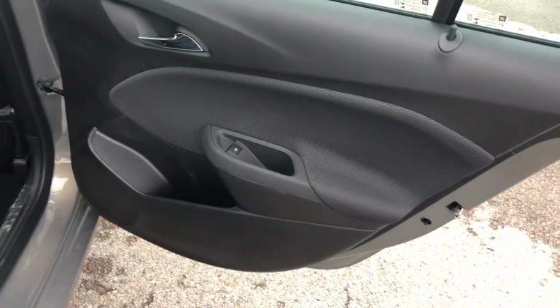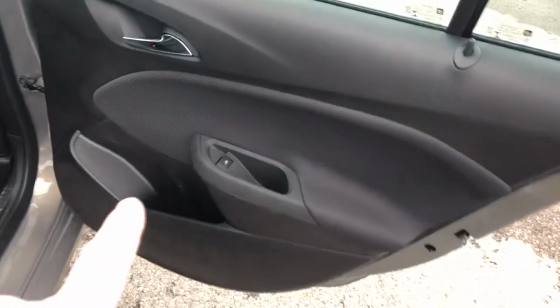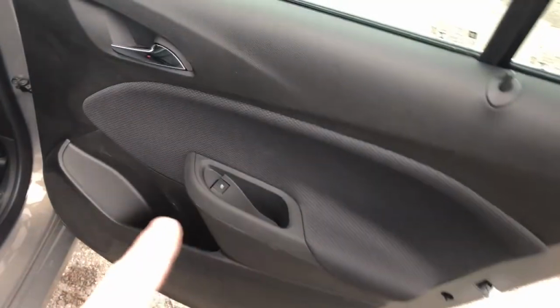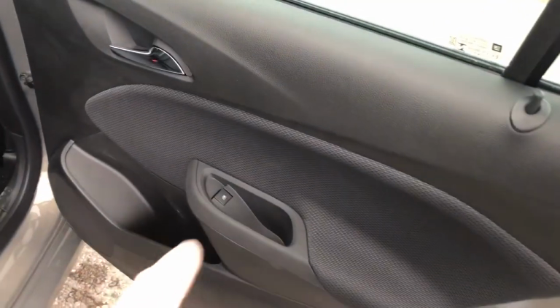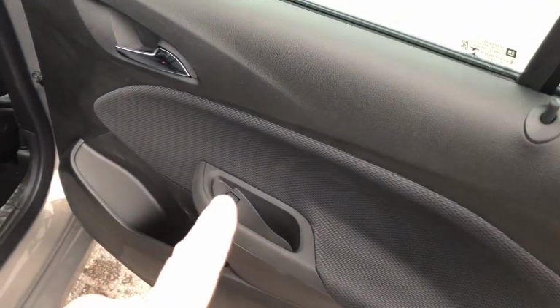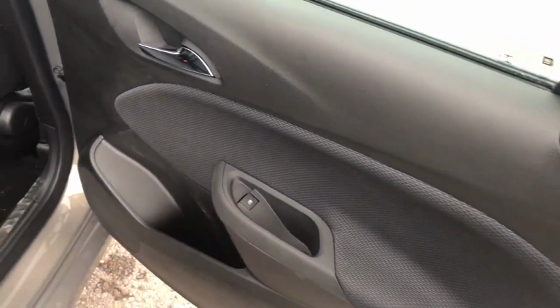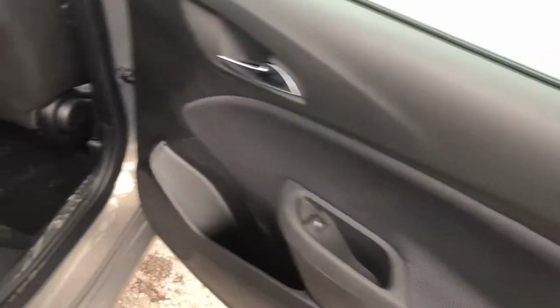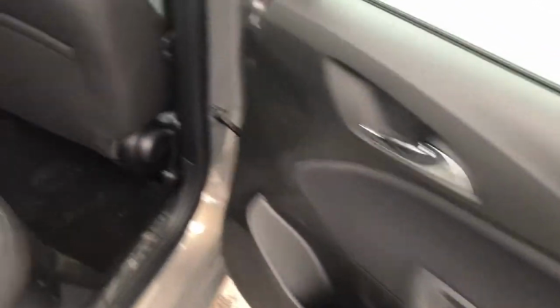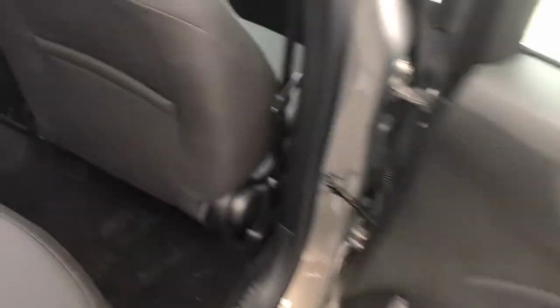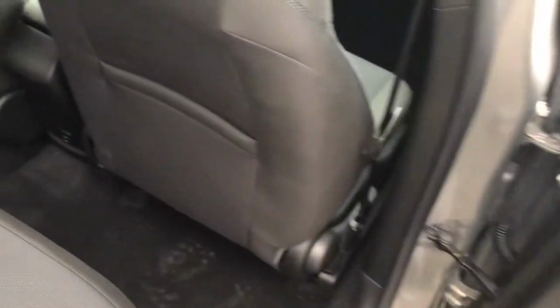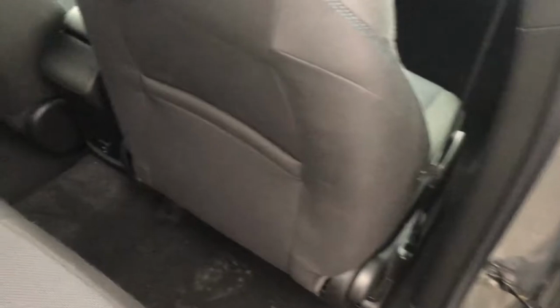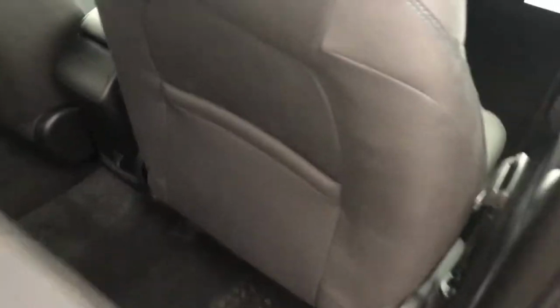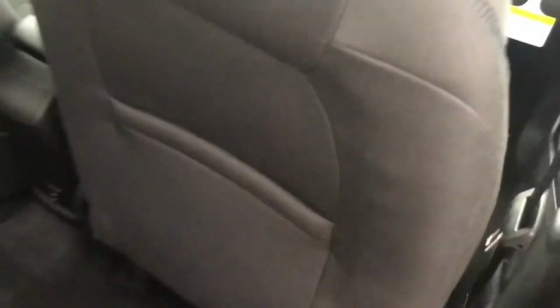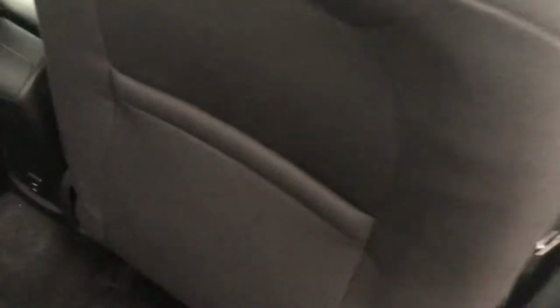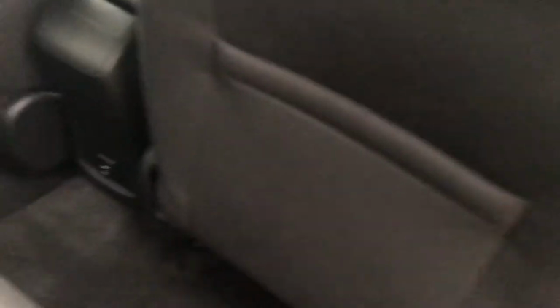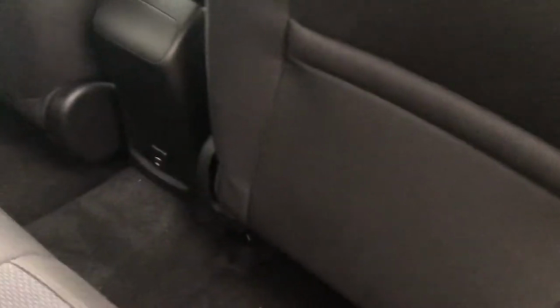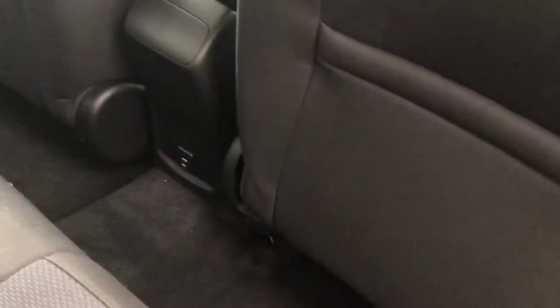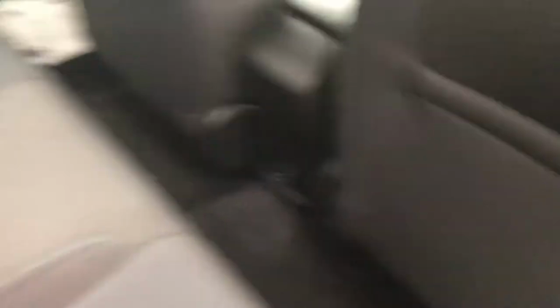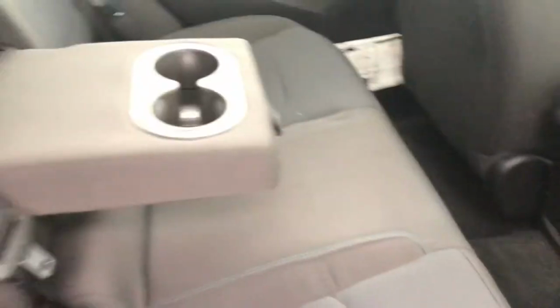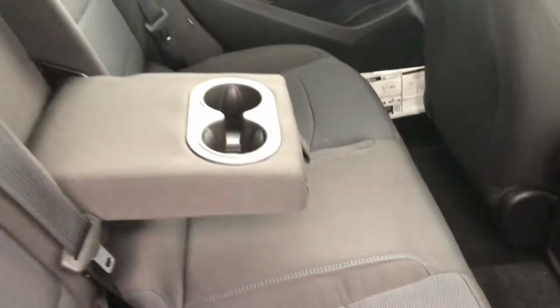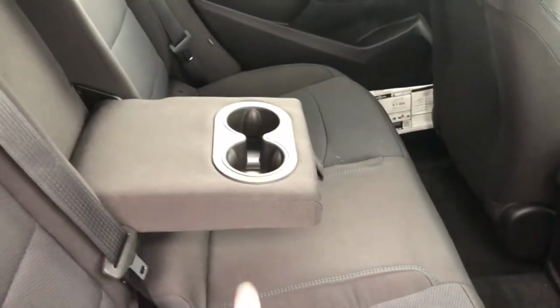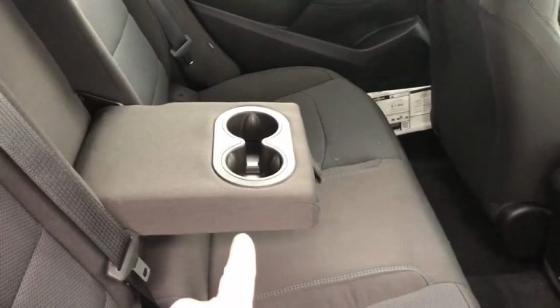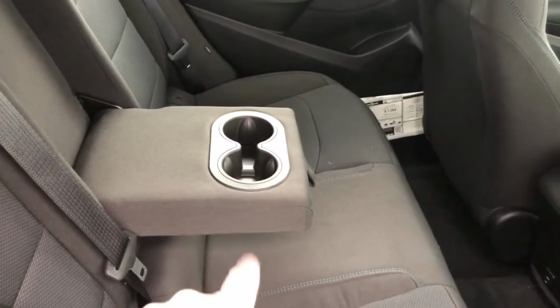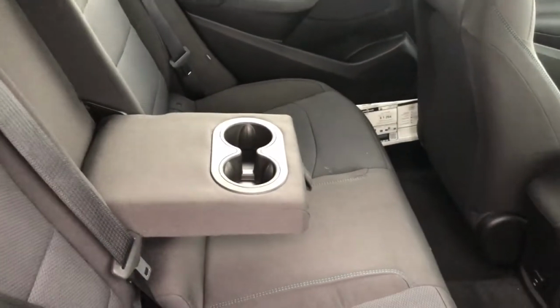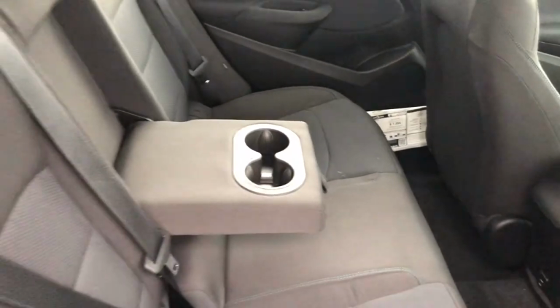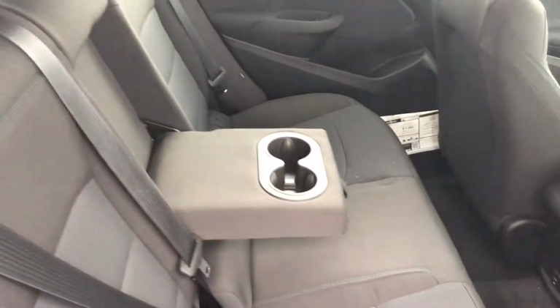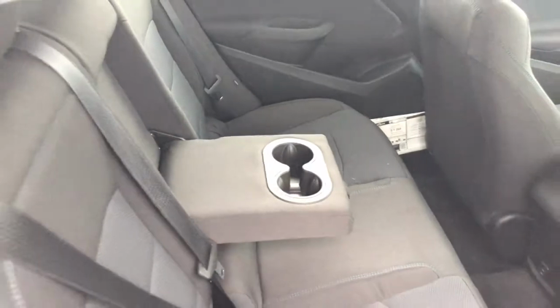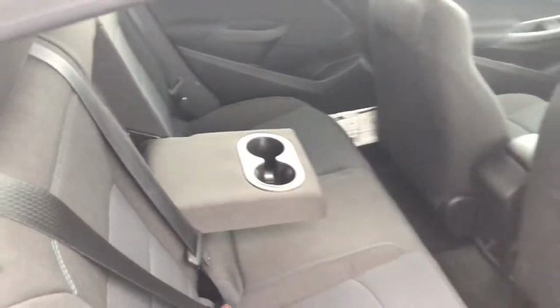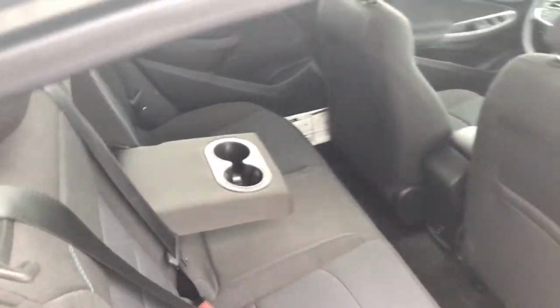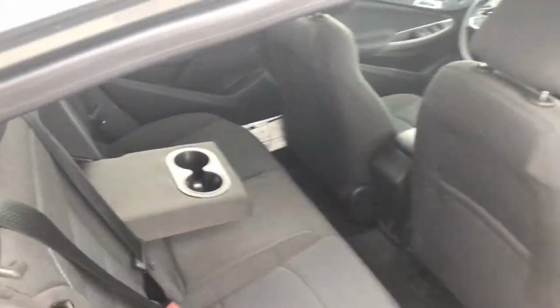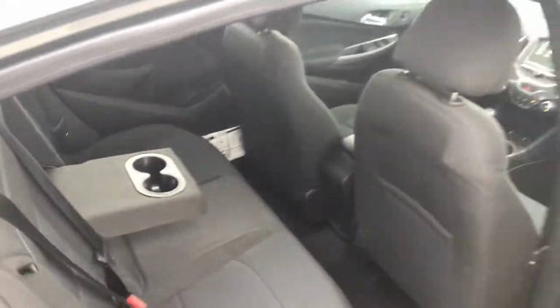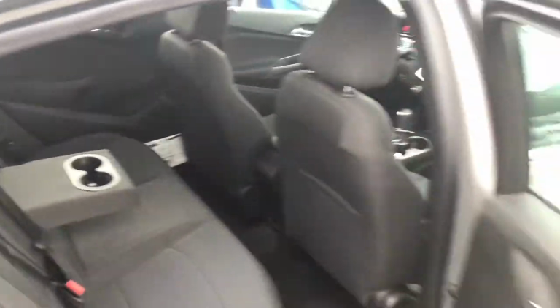The rear door has storage space with power windows. You have storage behind the seat pockets, a USB port, and a center seat armrest that stows away nicely — it's got cup holders. Really nice.